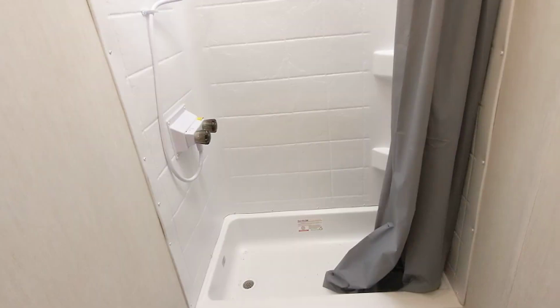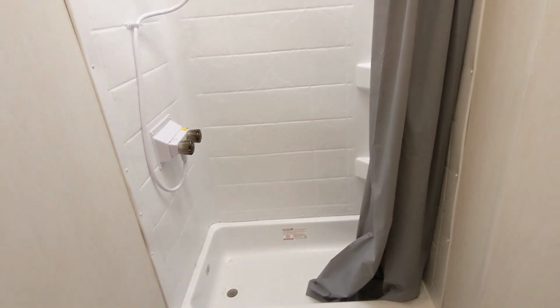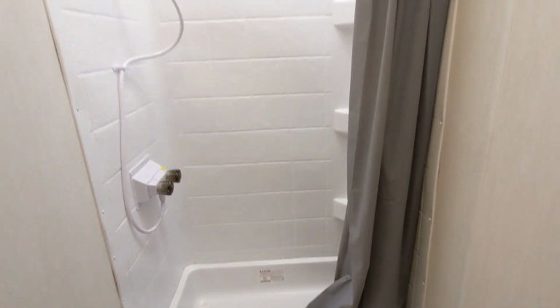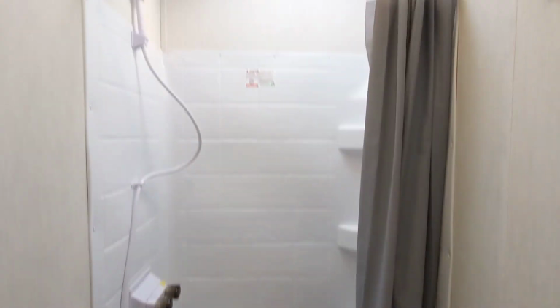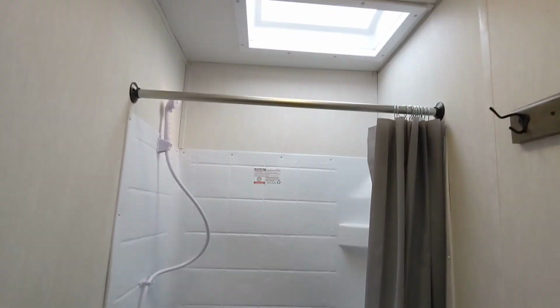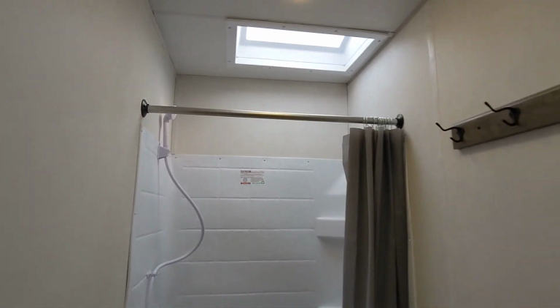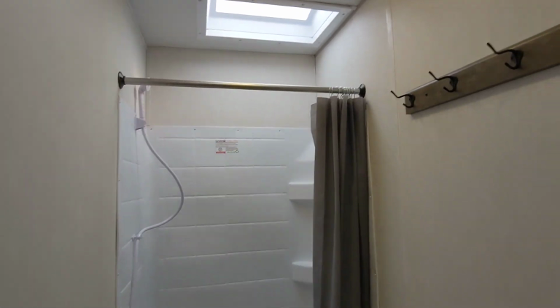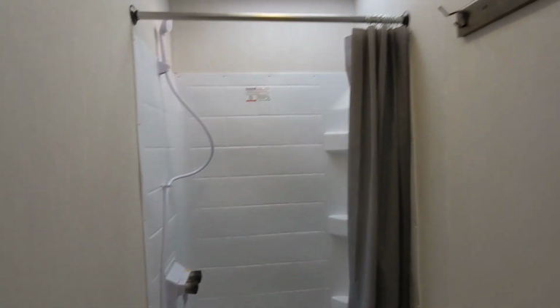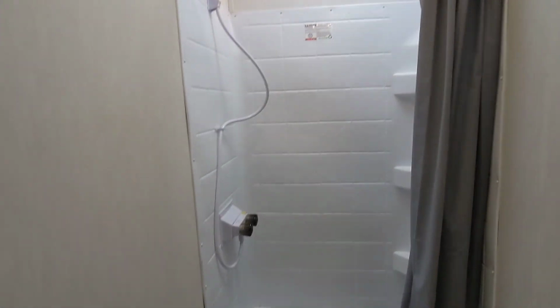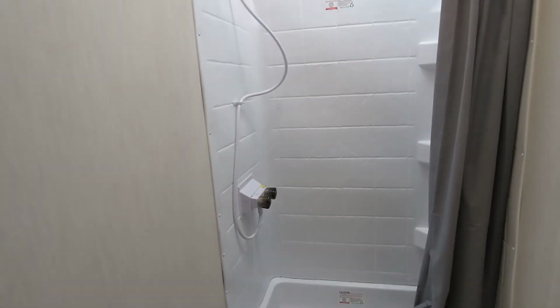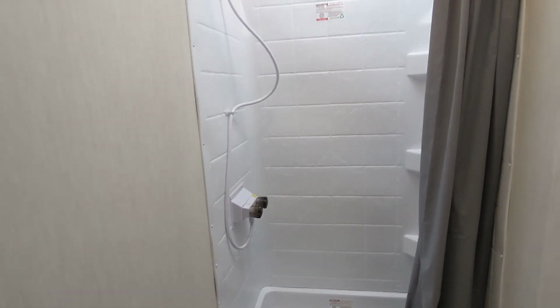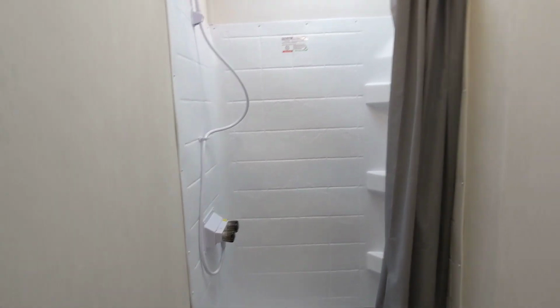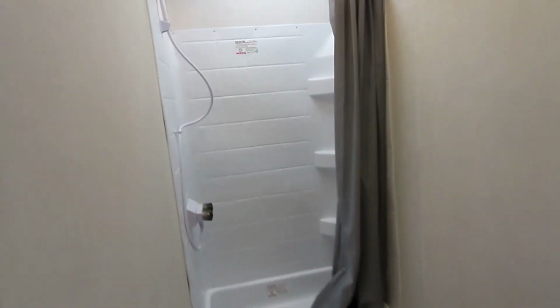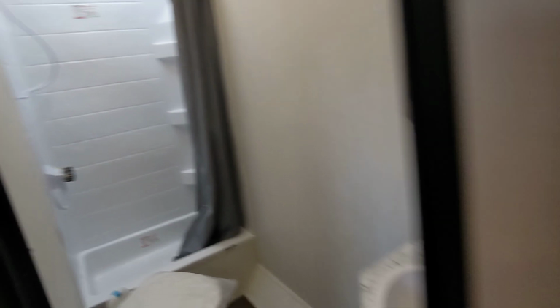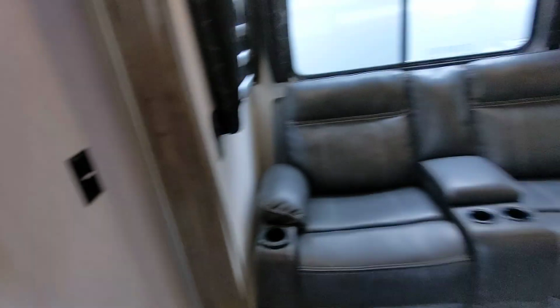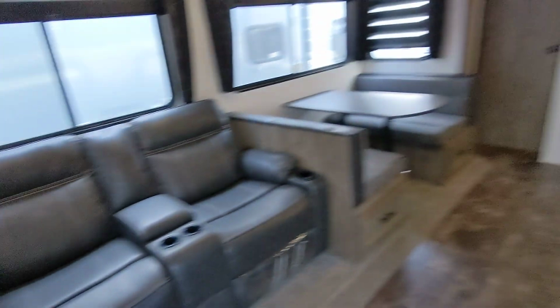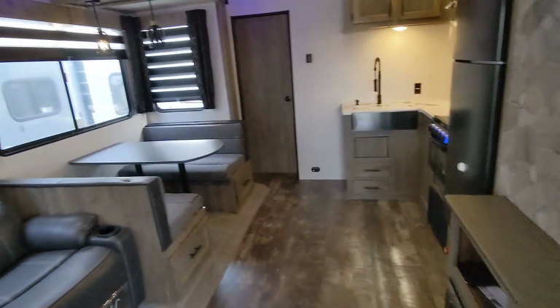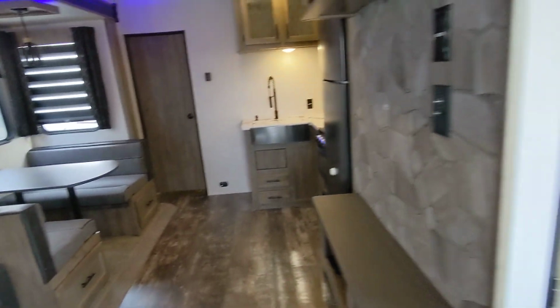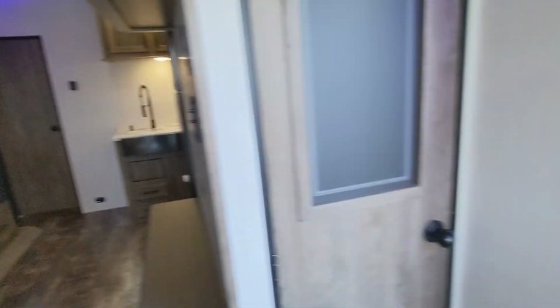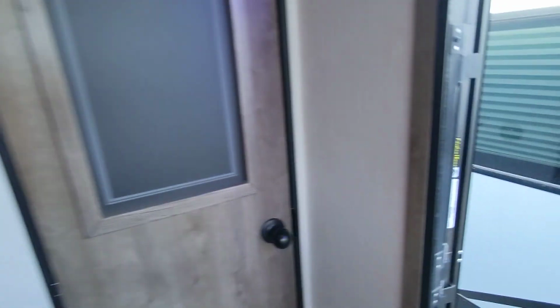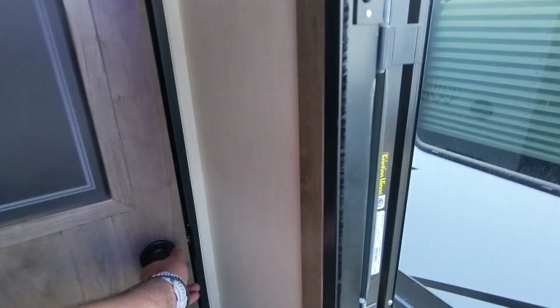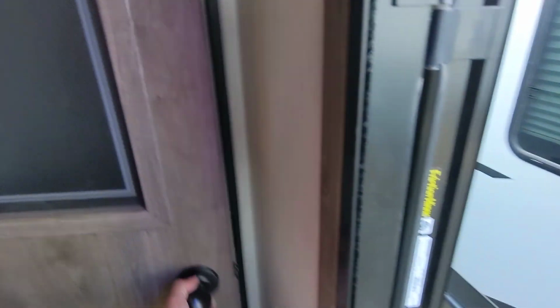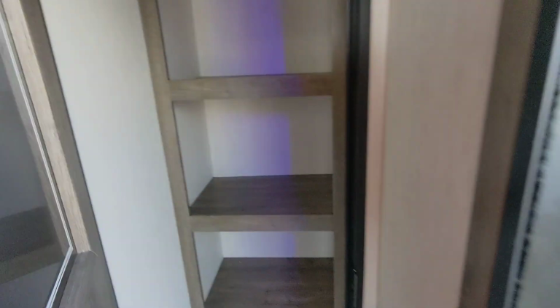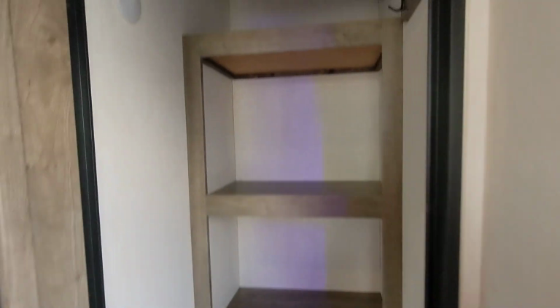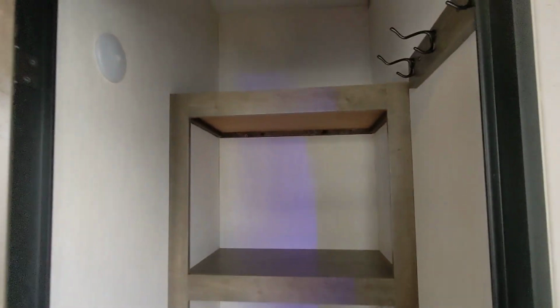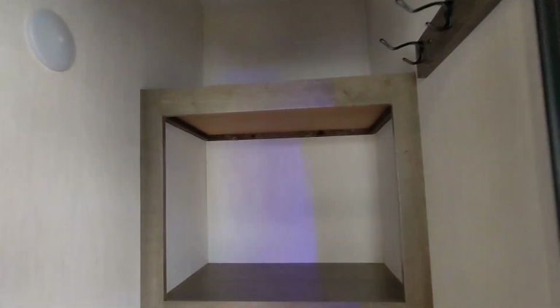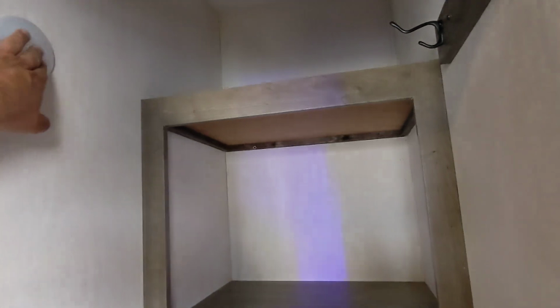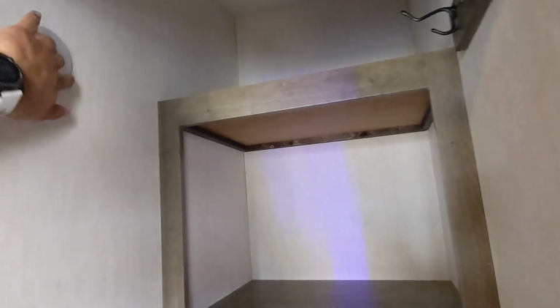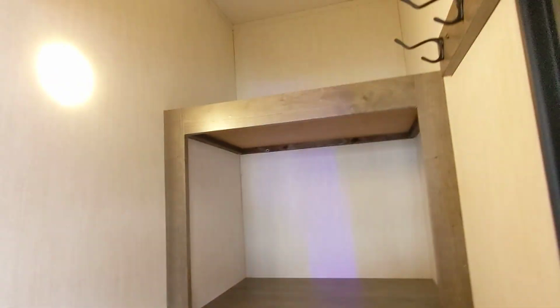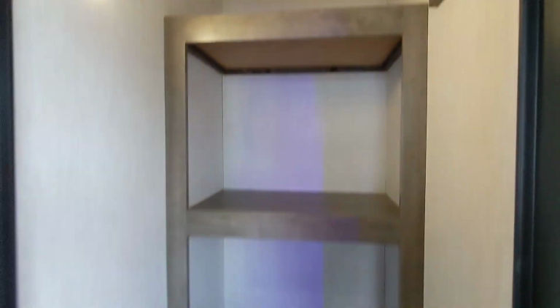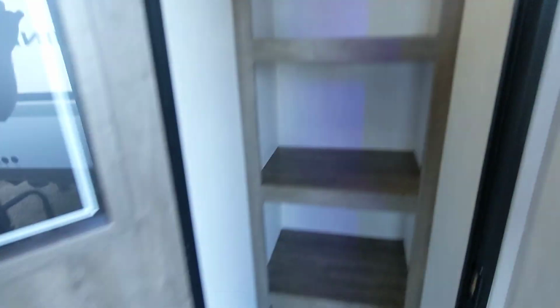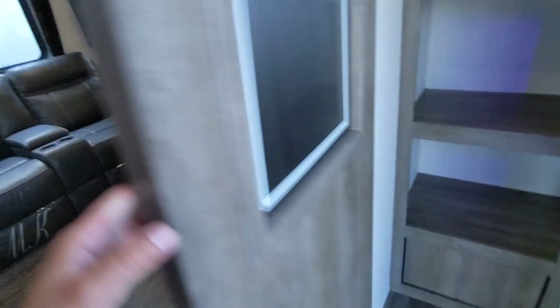Of course, we have plenty of headroom in this toy hauler as well, as it is a higher profile than some others. It's got the built-in solar. Plenty of storage with this pantry here and plenty of room for an extended stay.